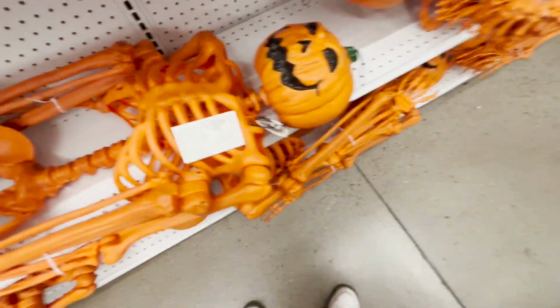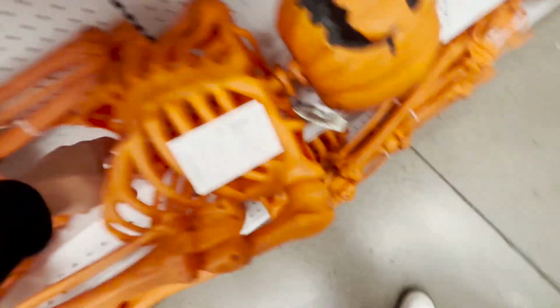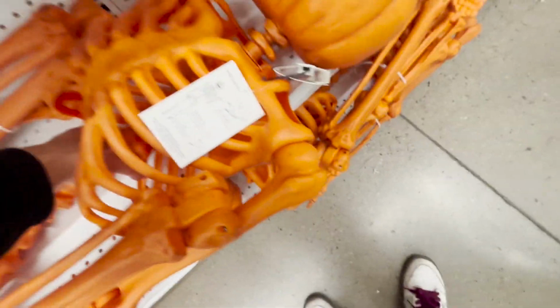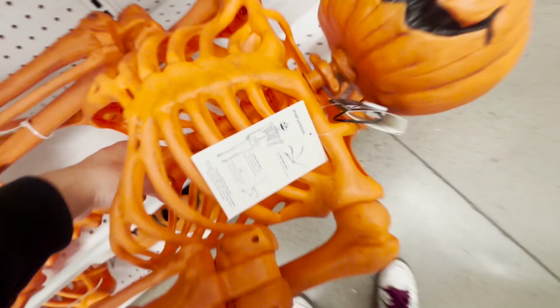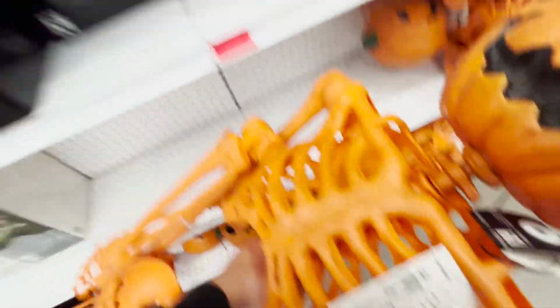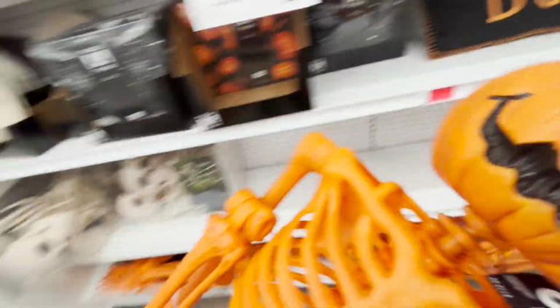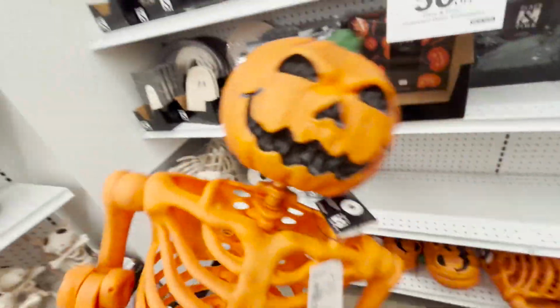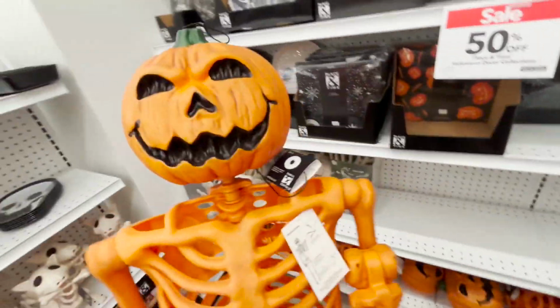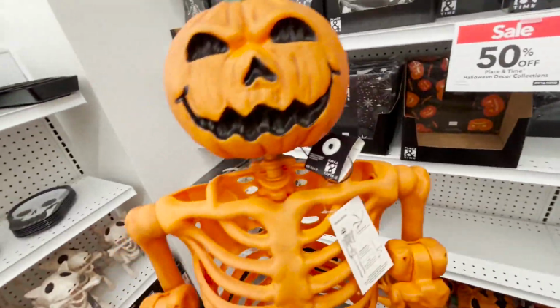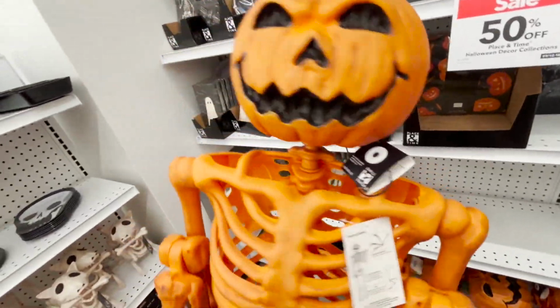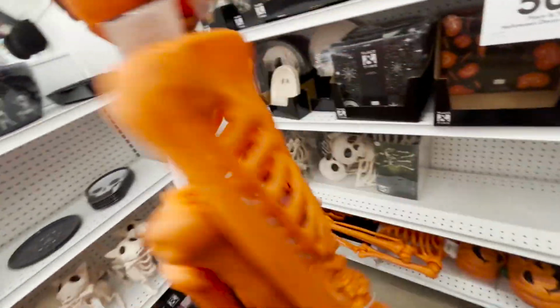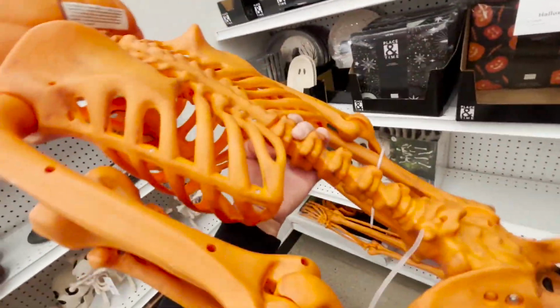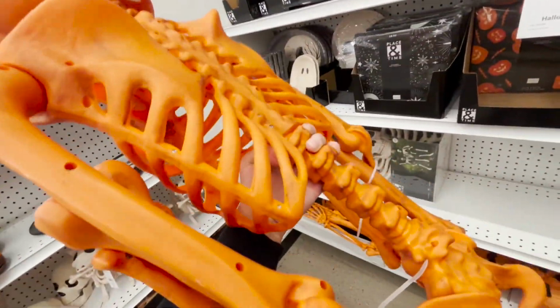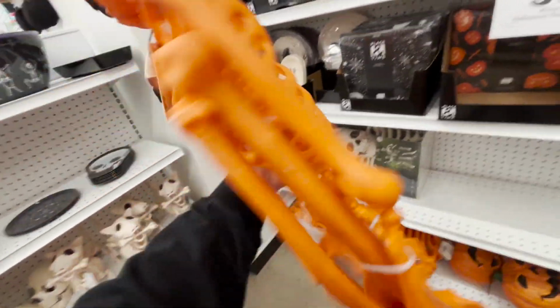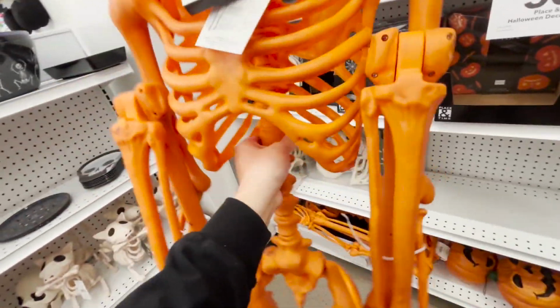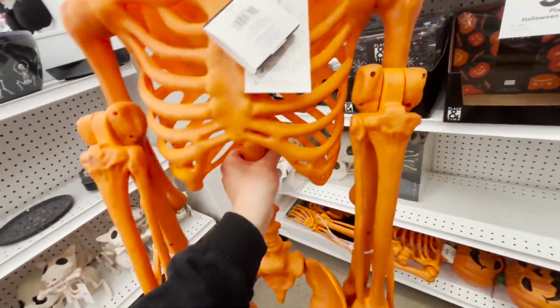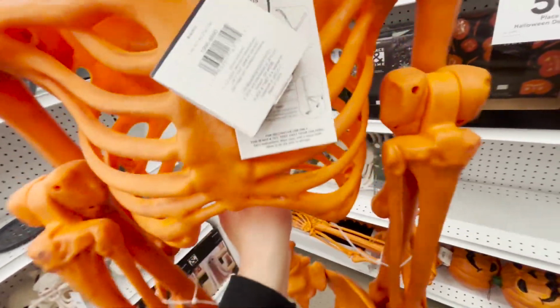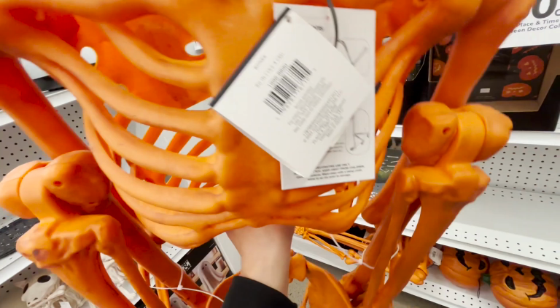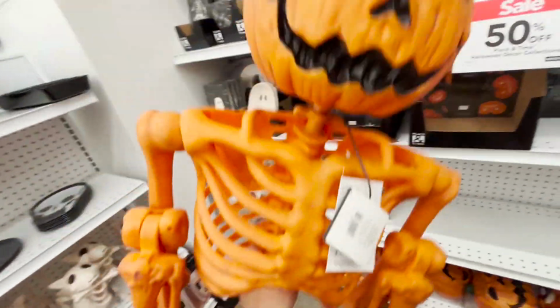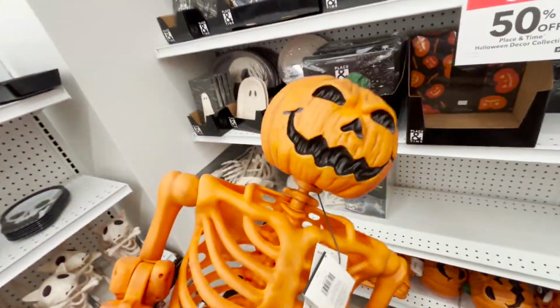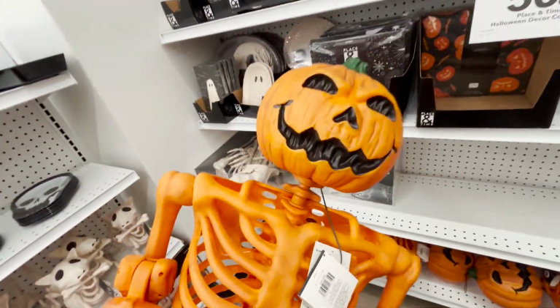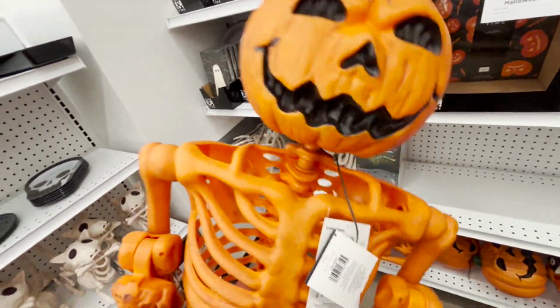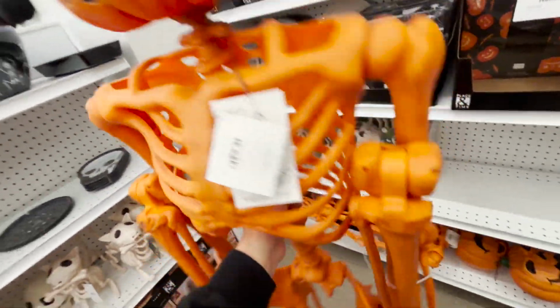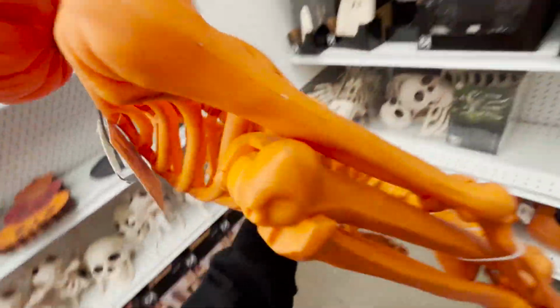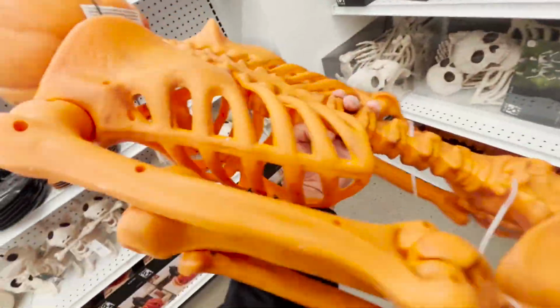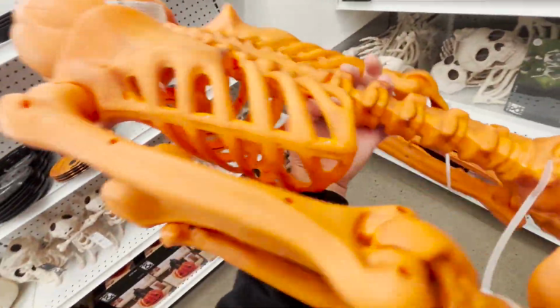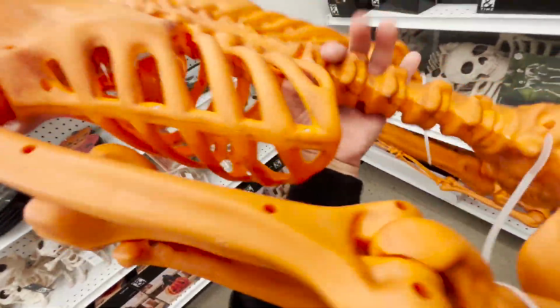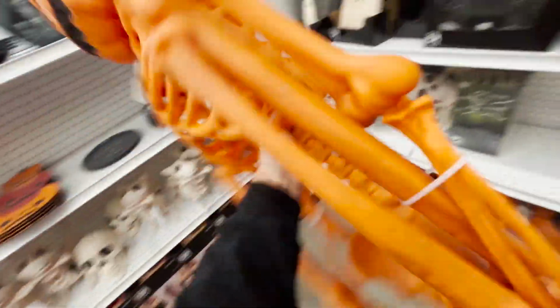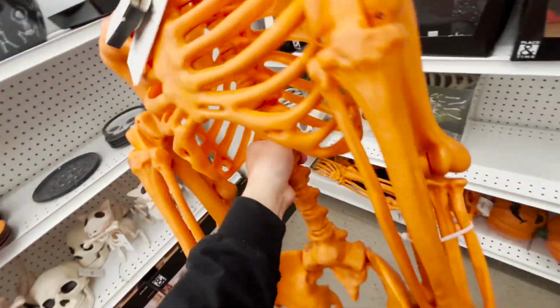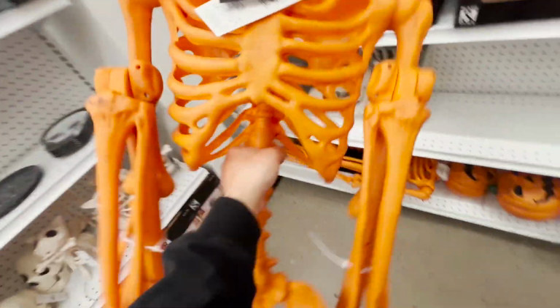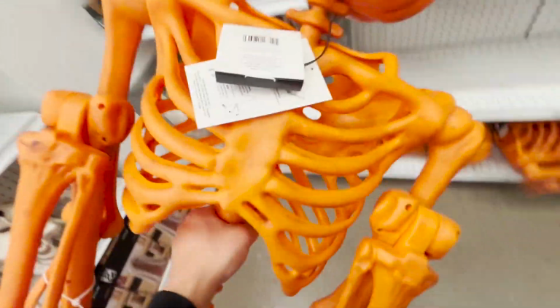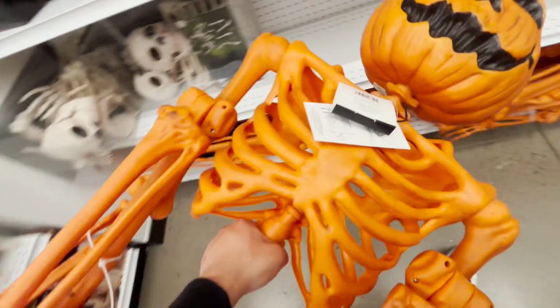This pumpkin one — I've seen this one at Target. But now I've seen people doing it in other places too.